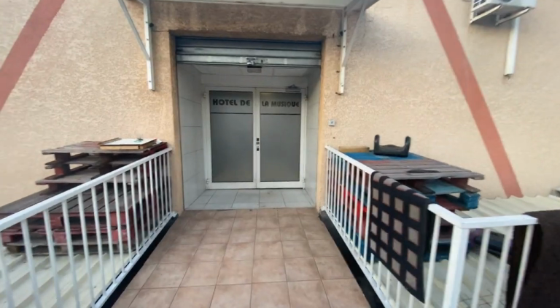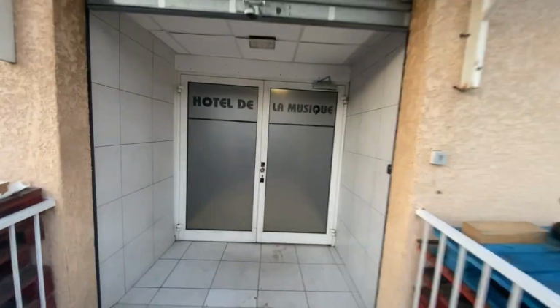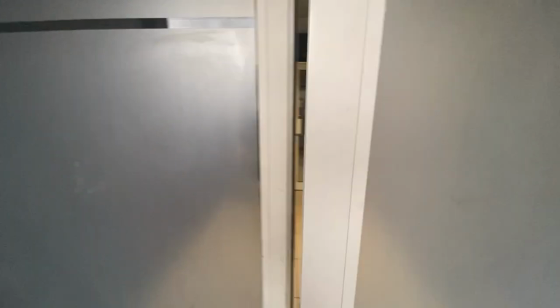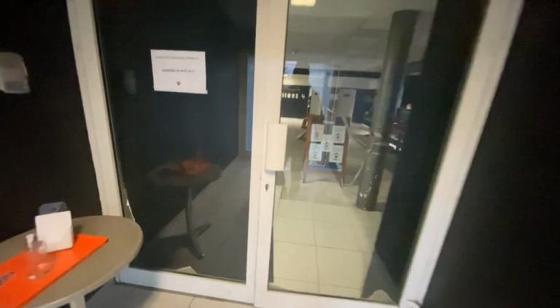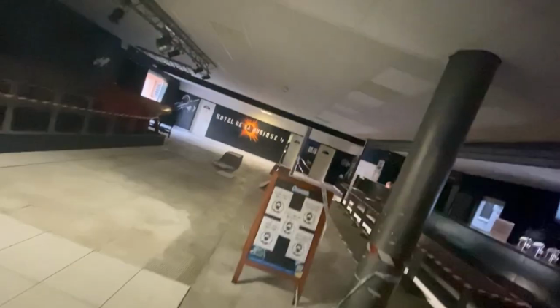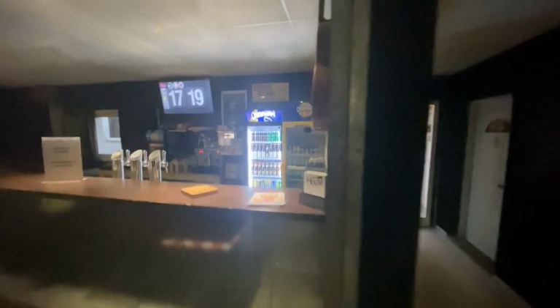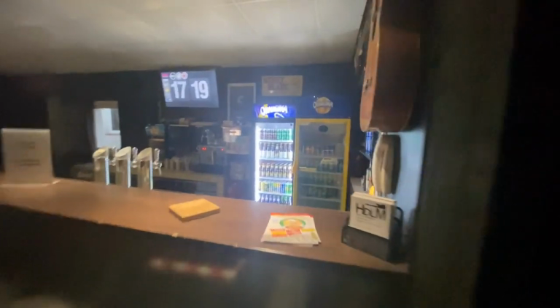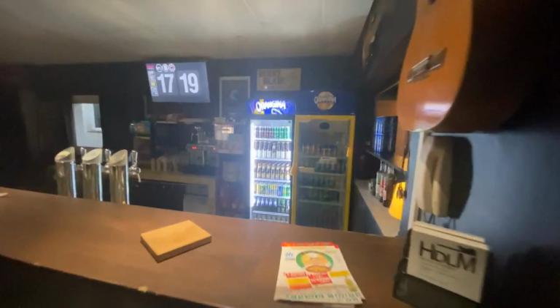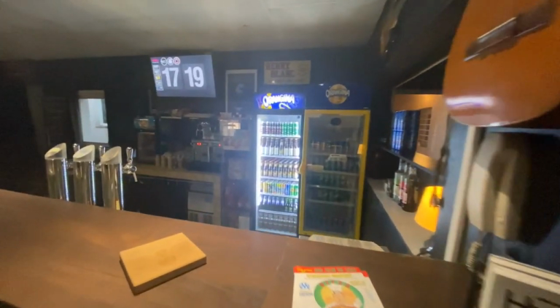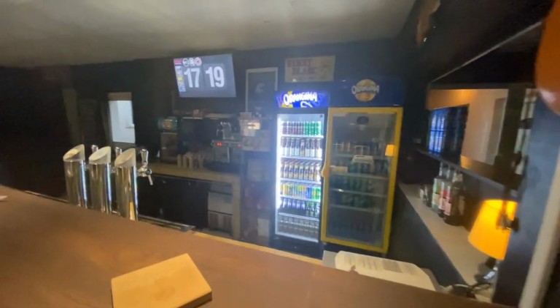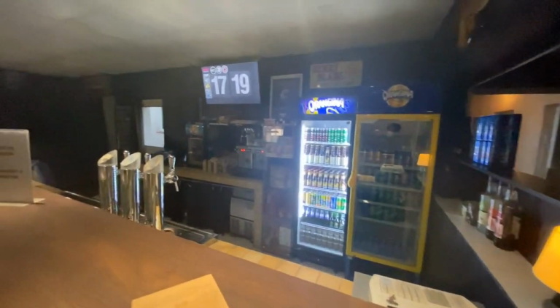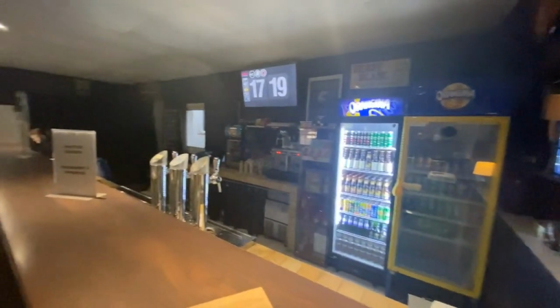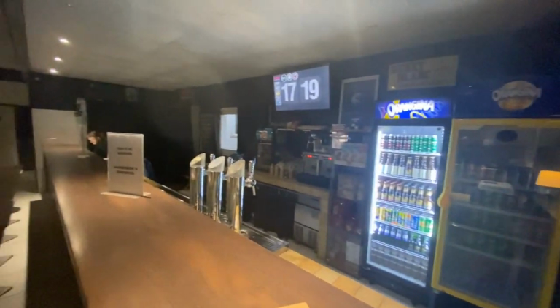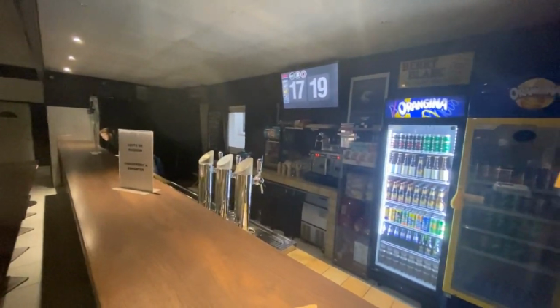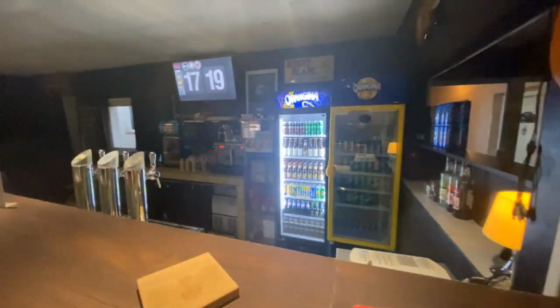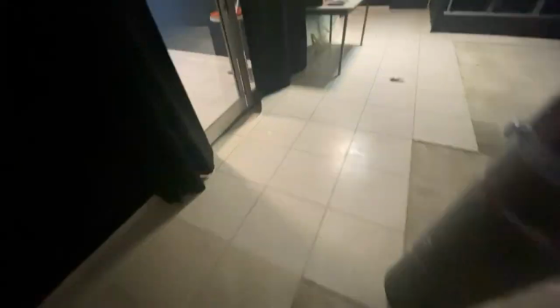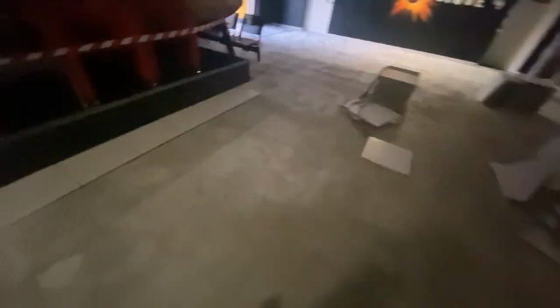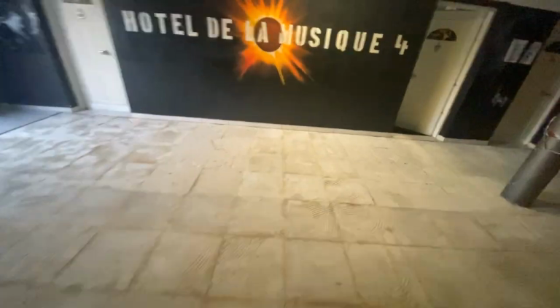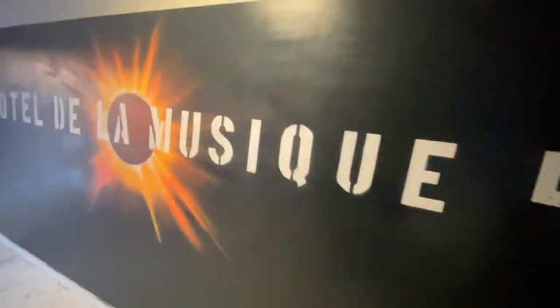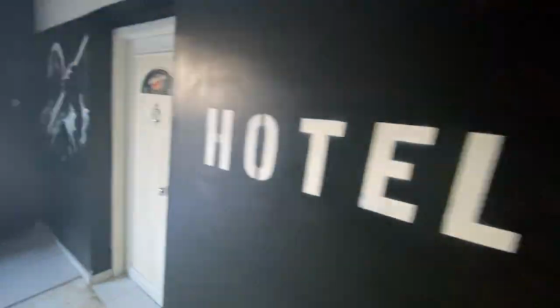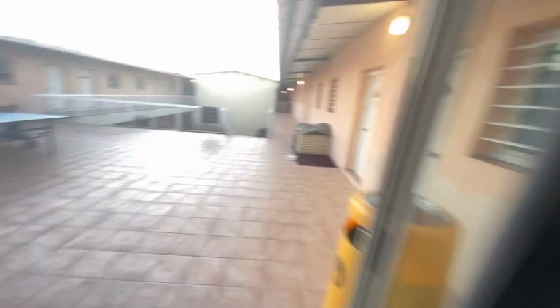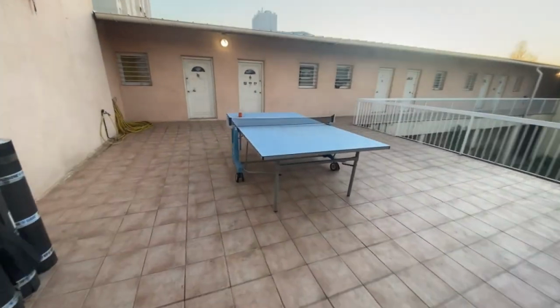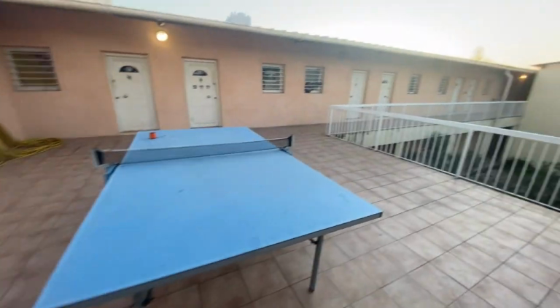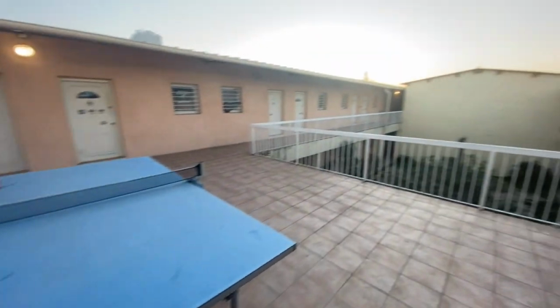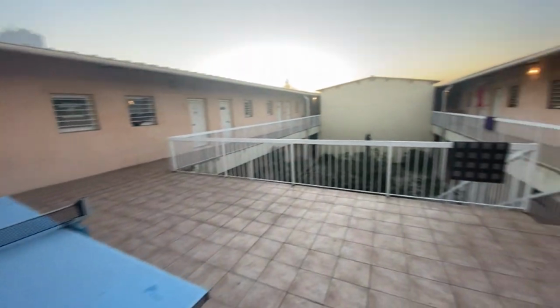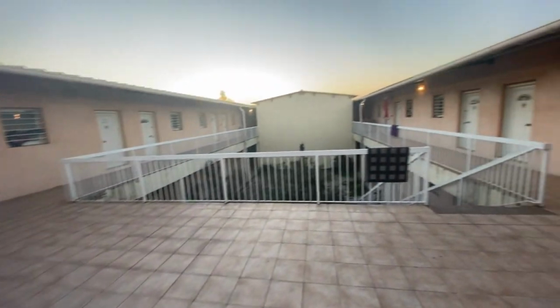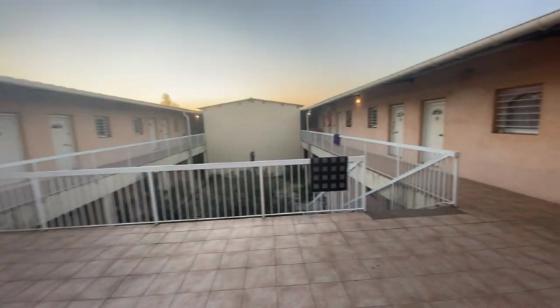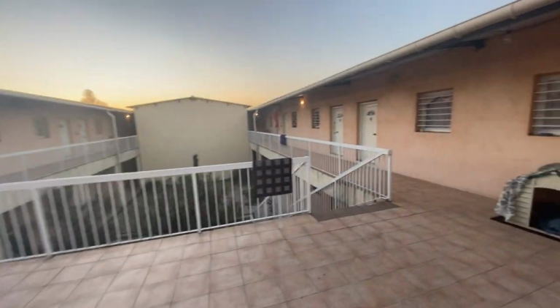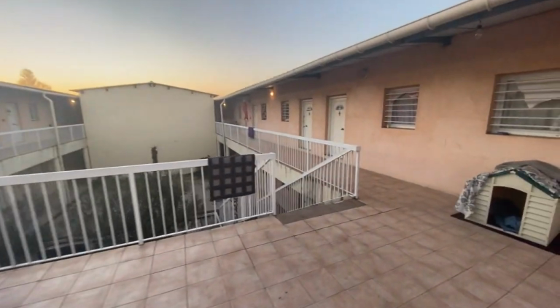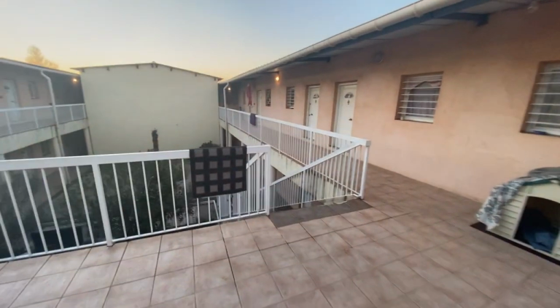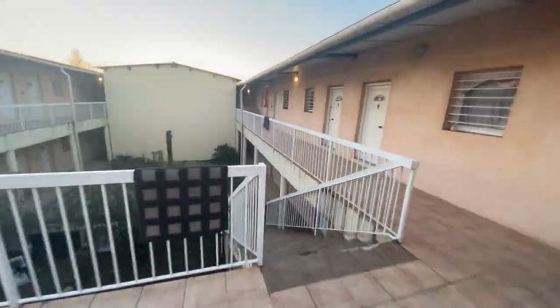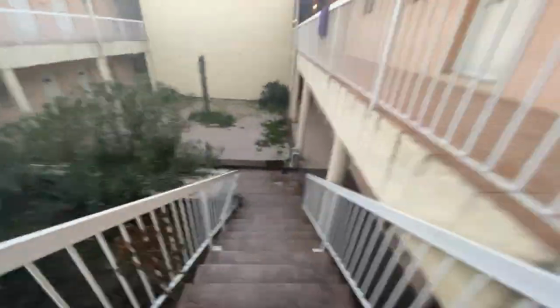My studio is located inside a rehearsal studio complex in Marseilles. There's a bar, cafe, restroom, ping pong, lounges, and to get down to the studio, down the stairs we go.